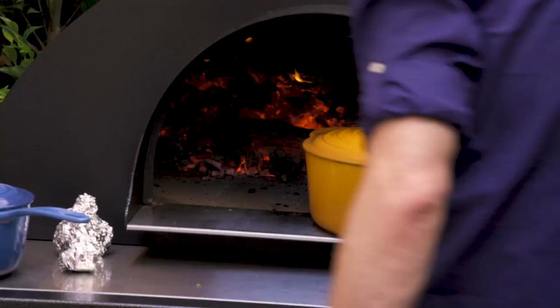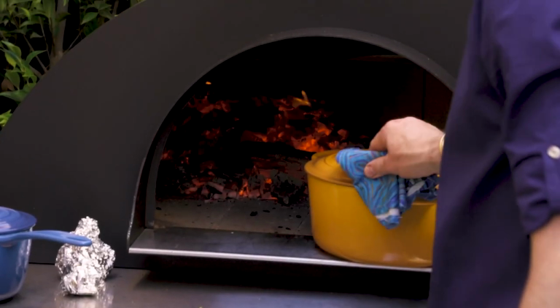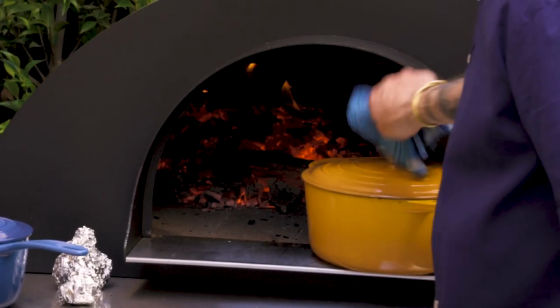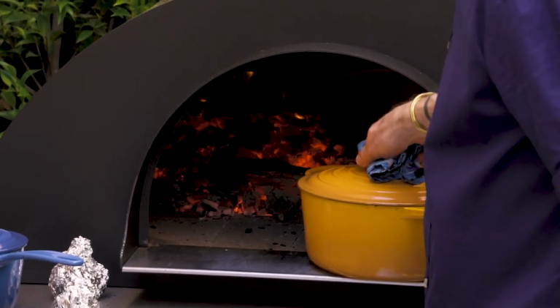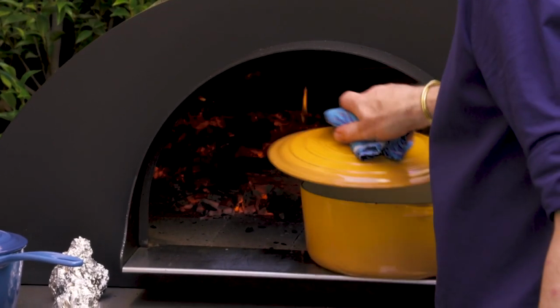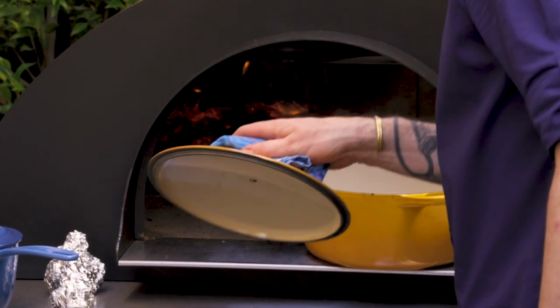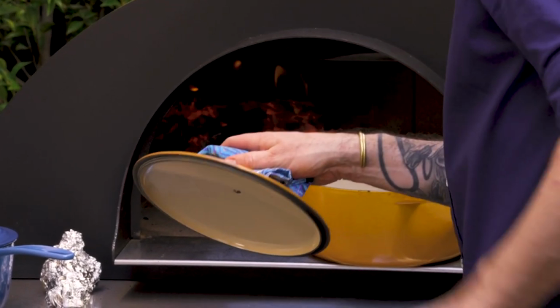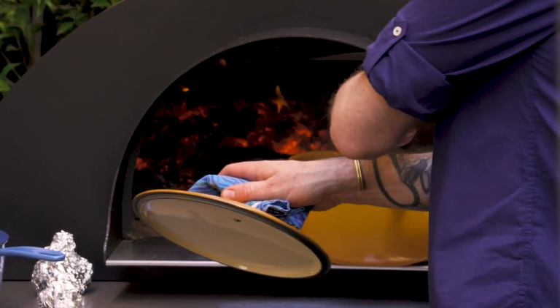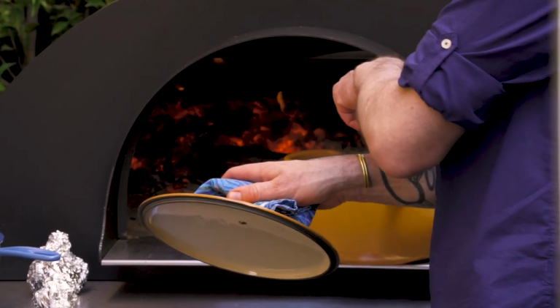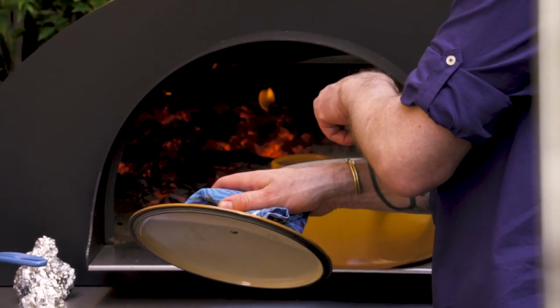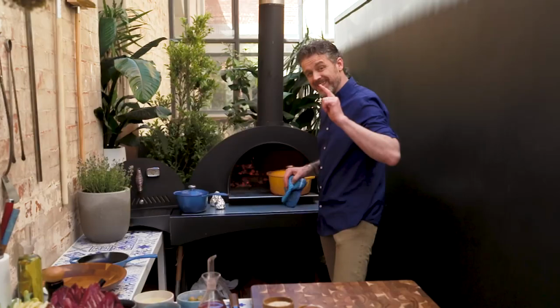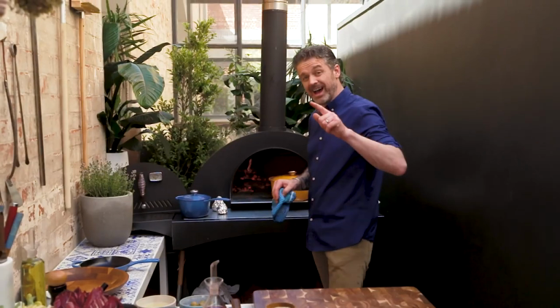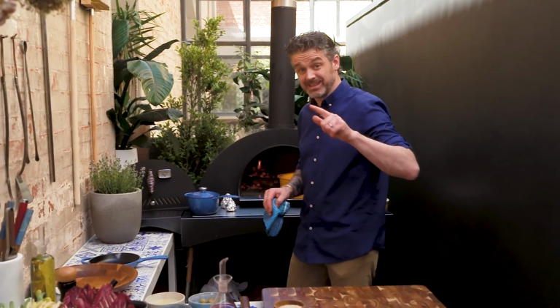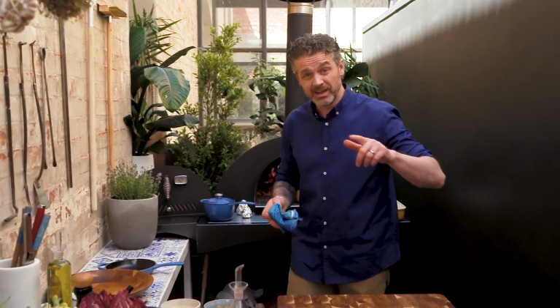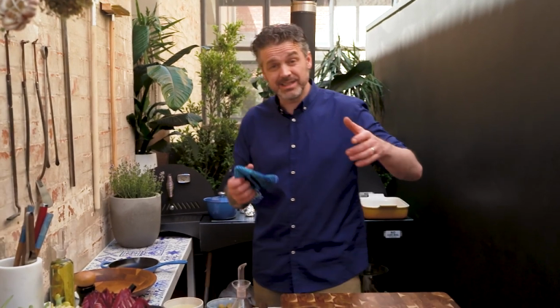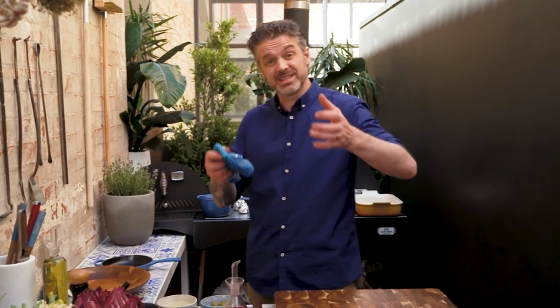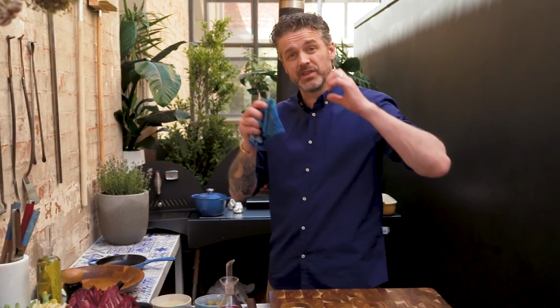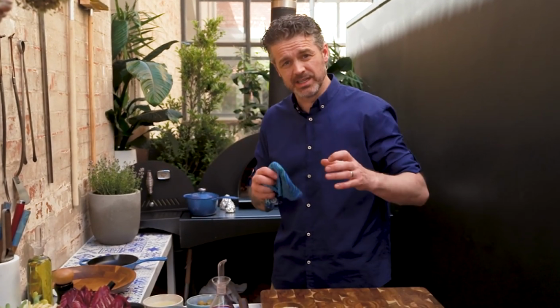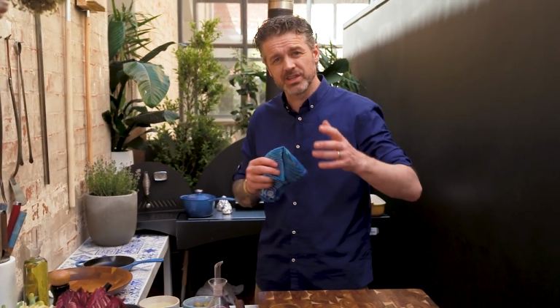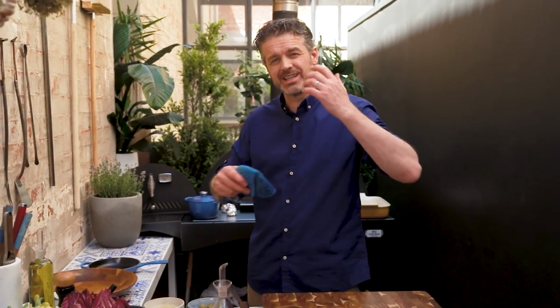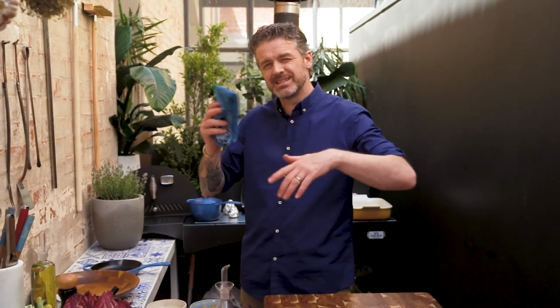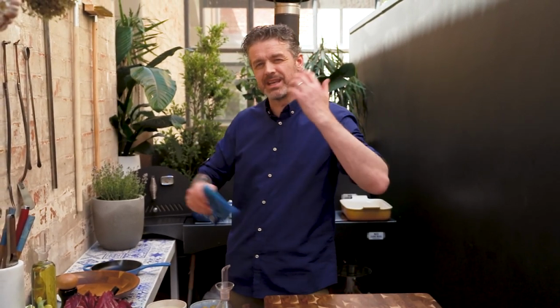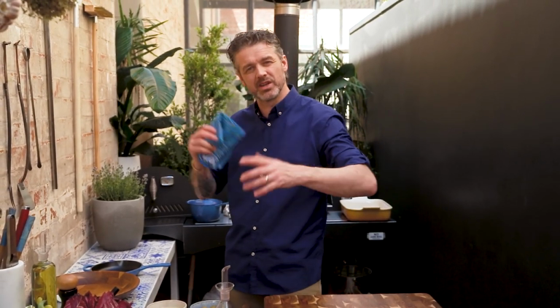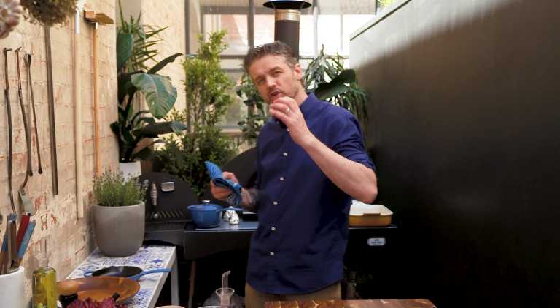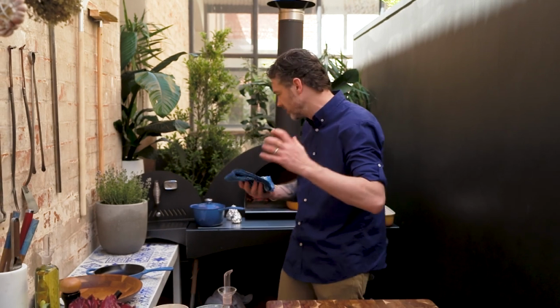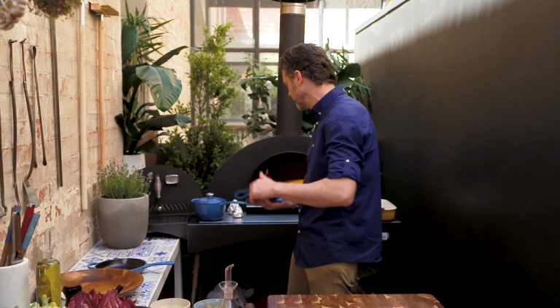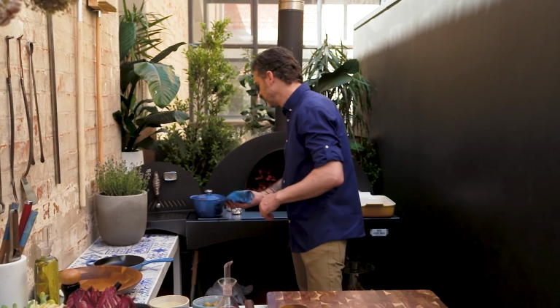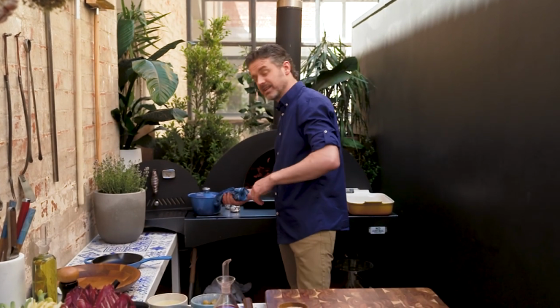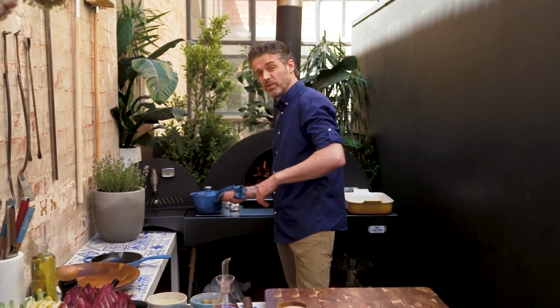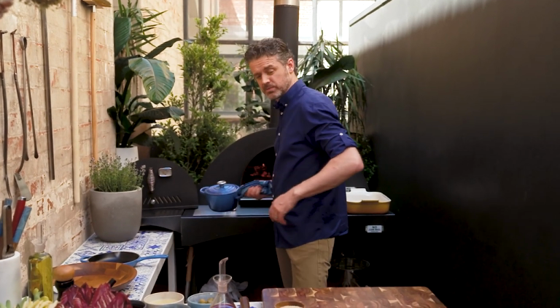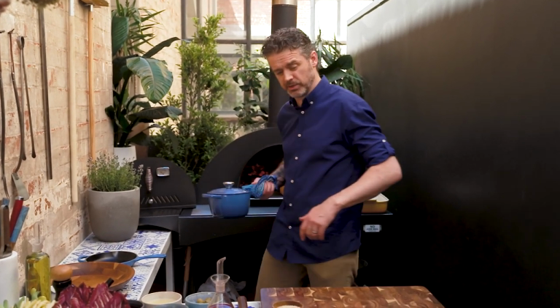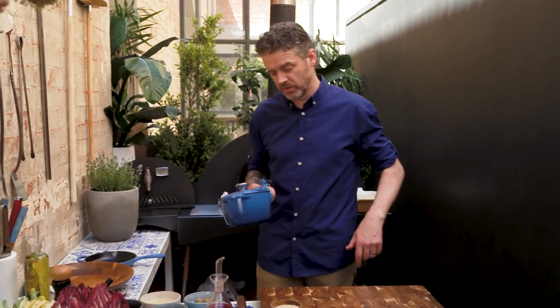You'll also see I've got a pot on here already with boiling water in it. That's ready to receive the chilies, because the chilies need to cook down a little bit — they're going to take about 20 minutes once they've been roasted off.